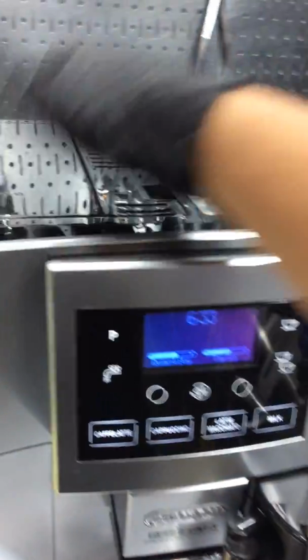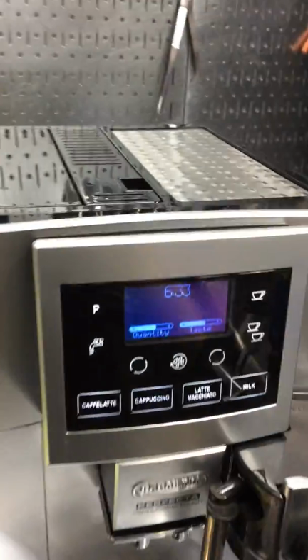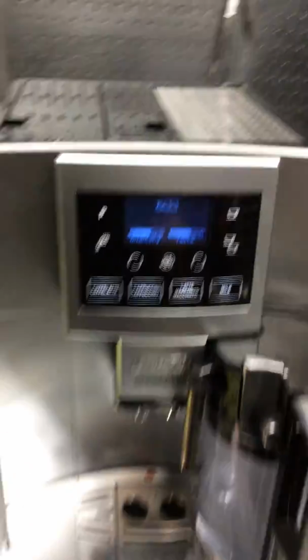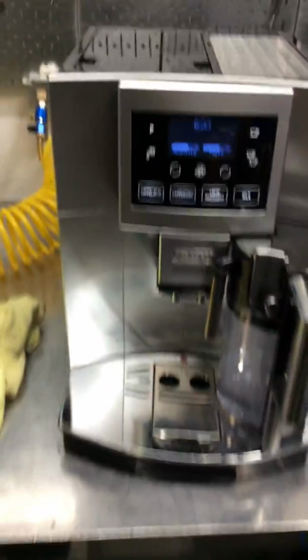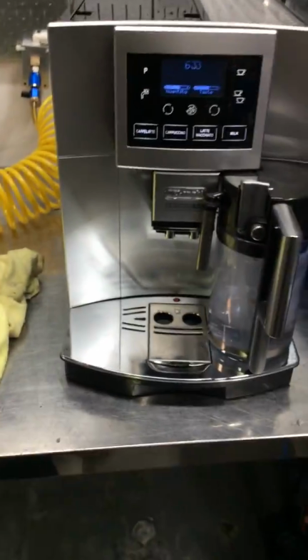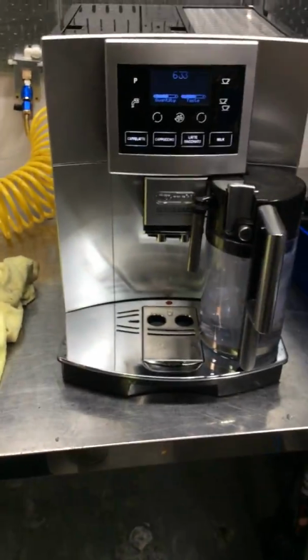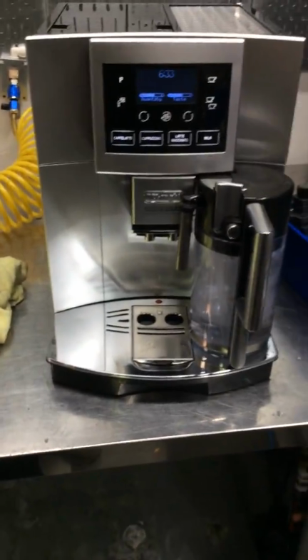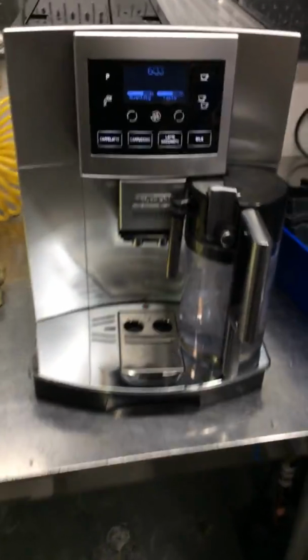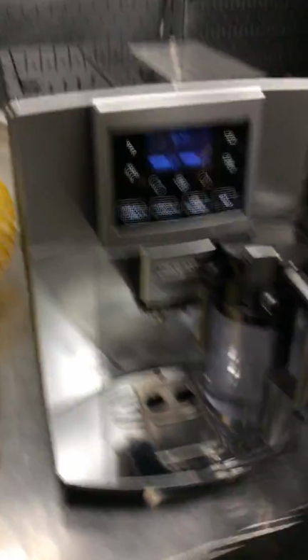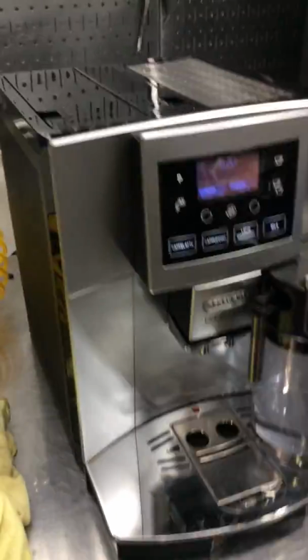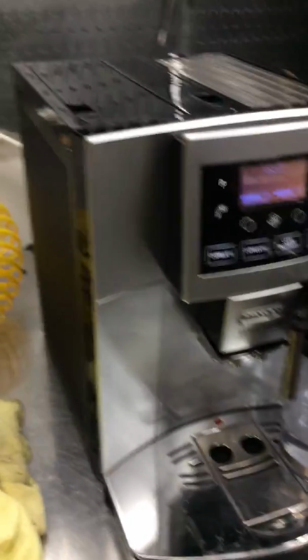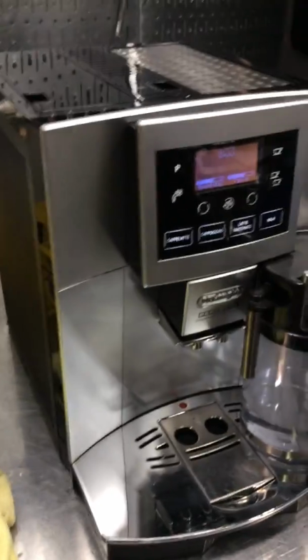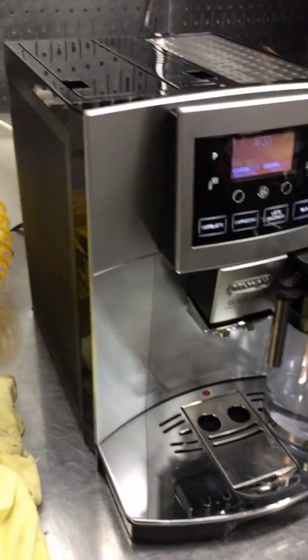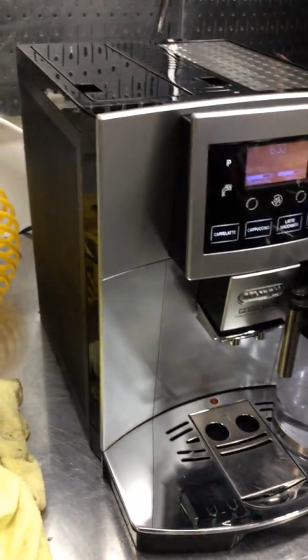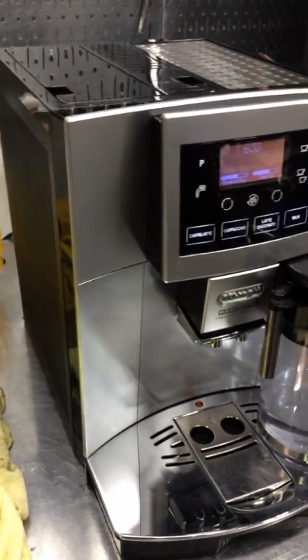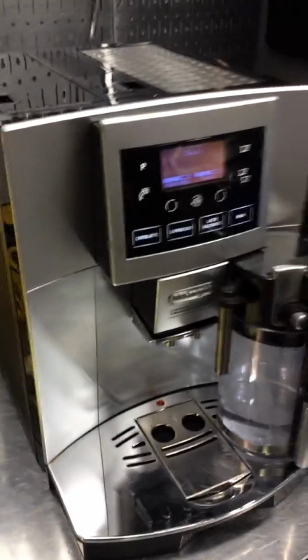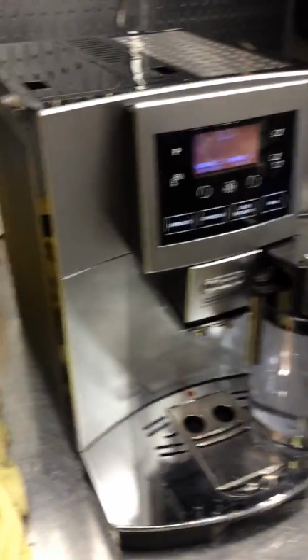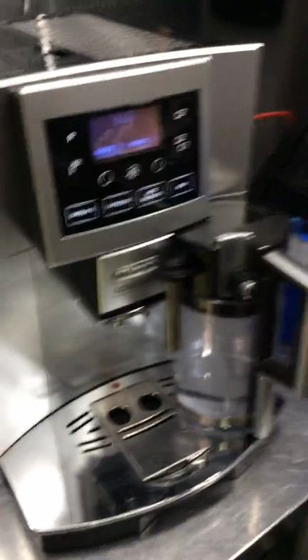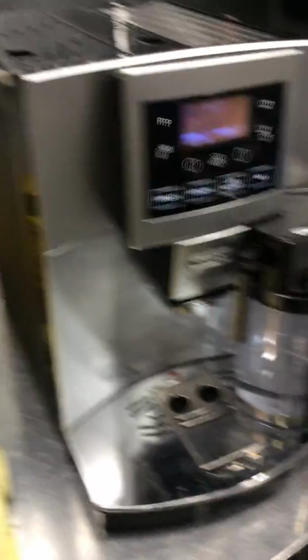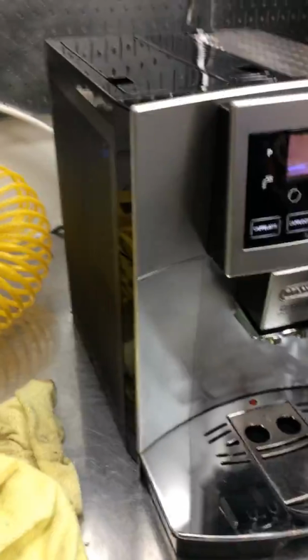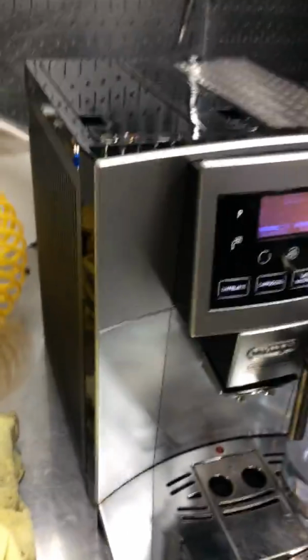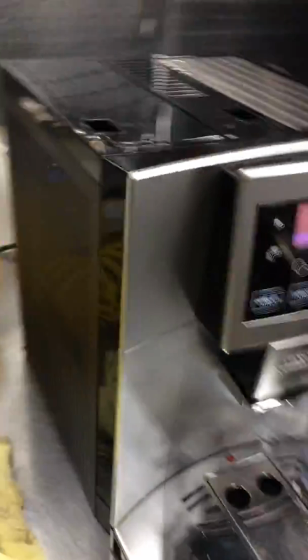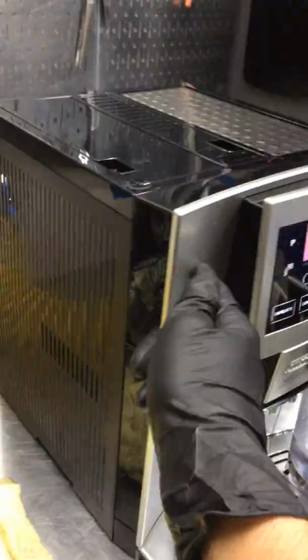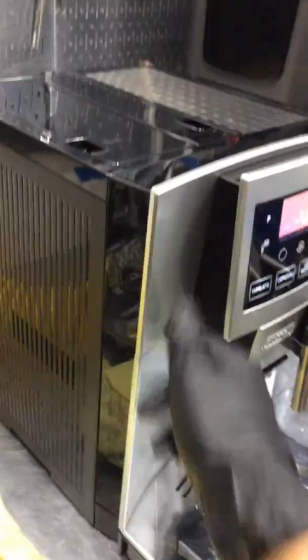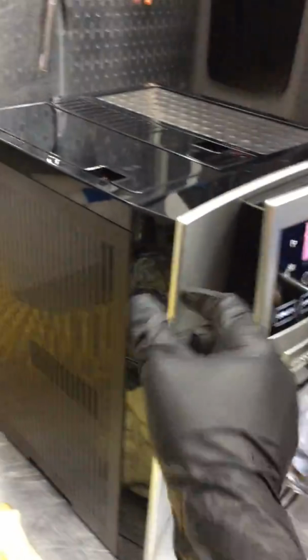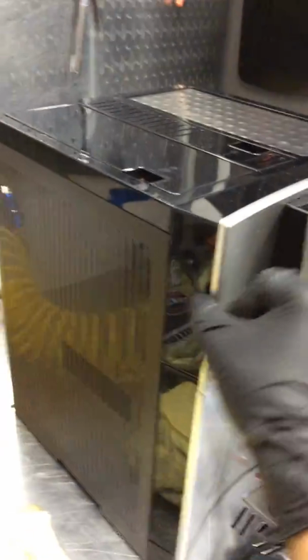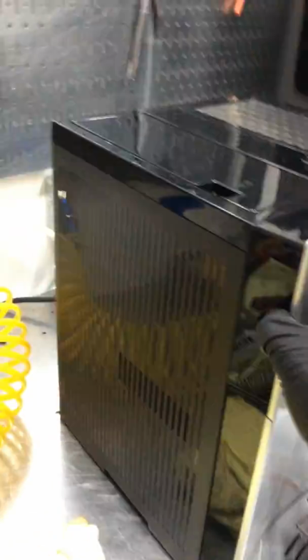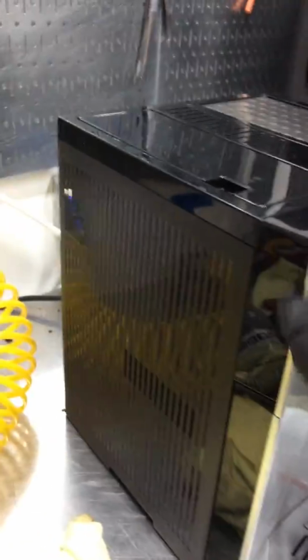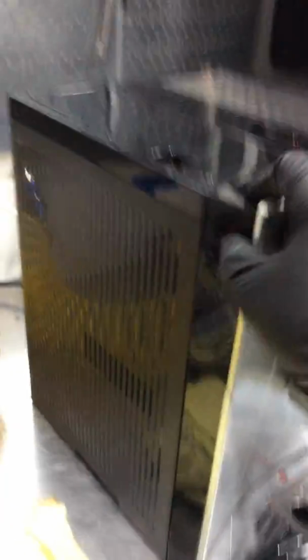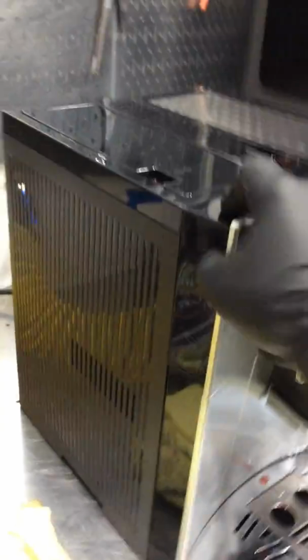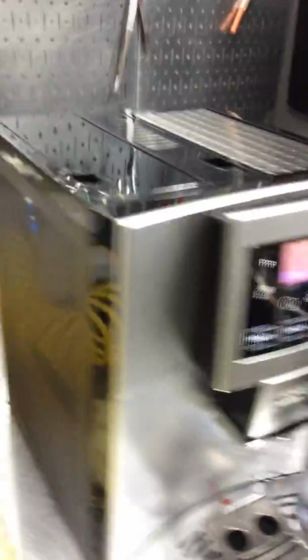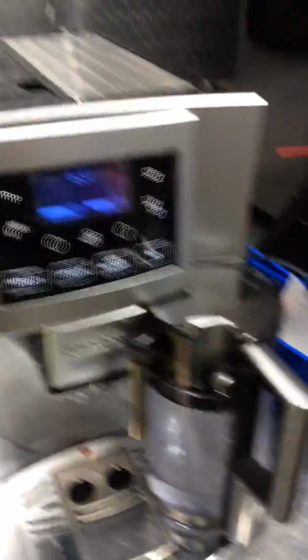For this machine, we just gave it a tune-up and we also replaced the water pump on the machine itself — it was not having good flow of water. We also secured this cap; it was damaged during shipping, so we secured it to make sure it doesn't move.